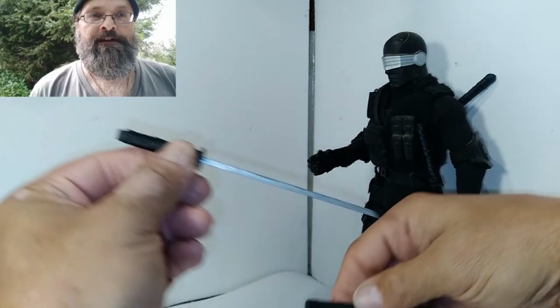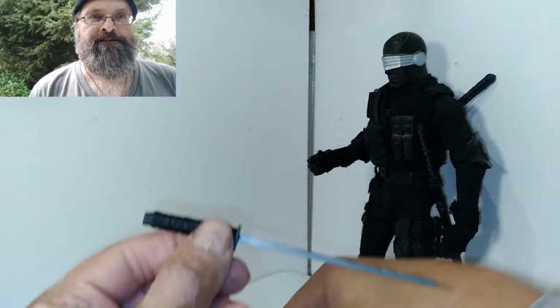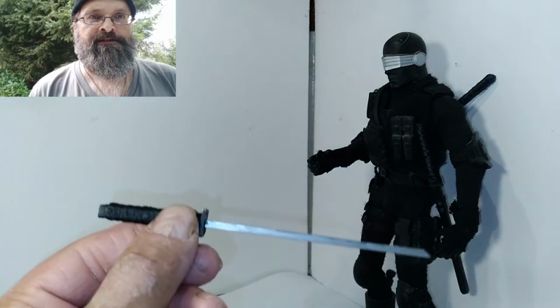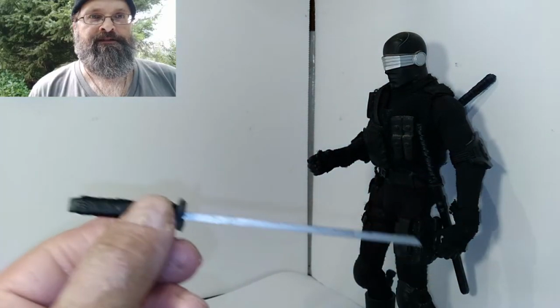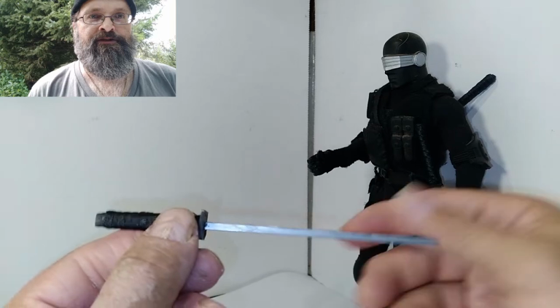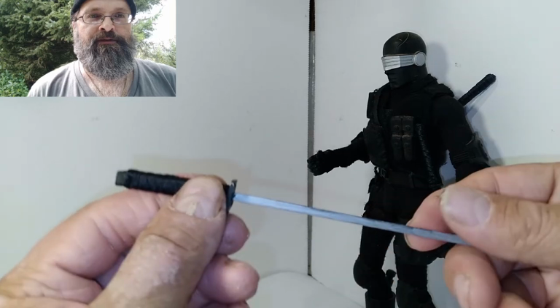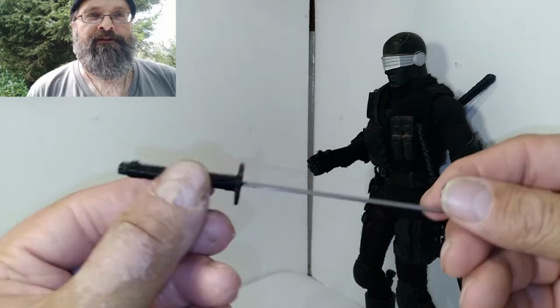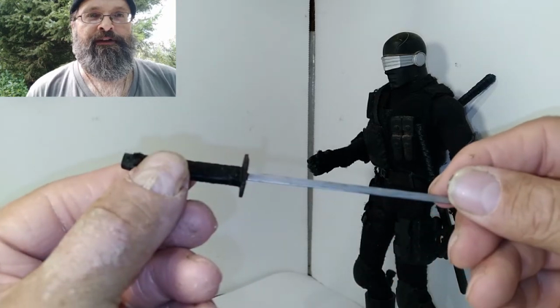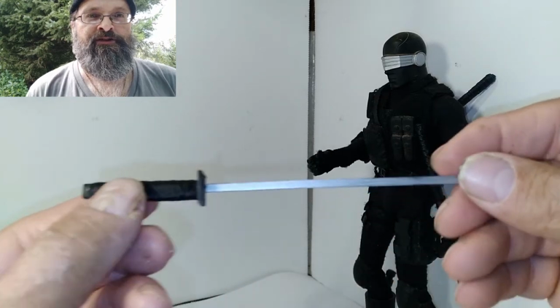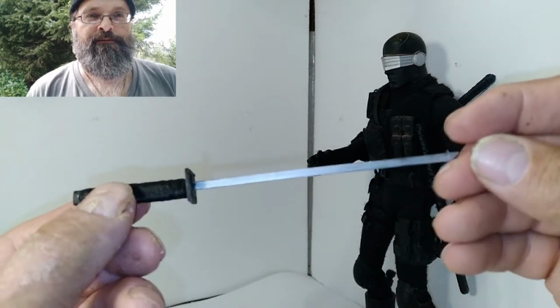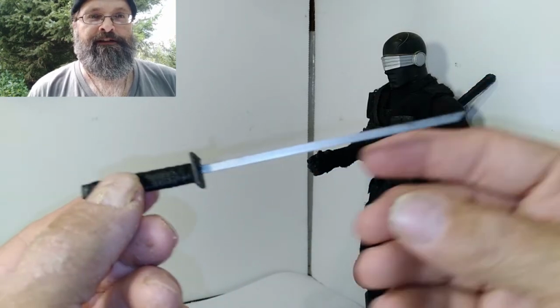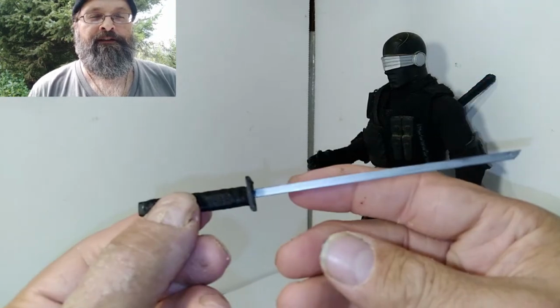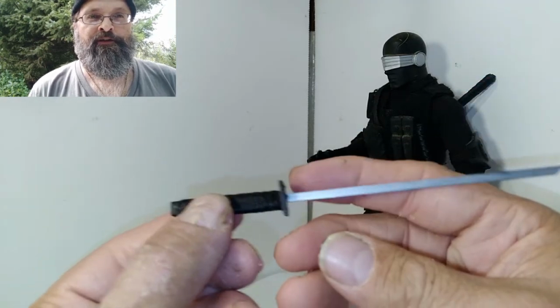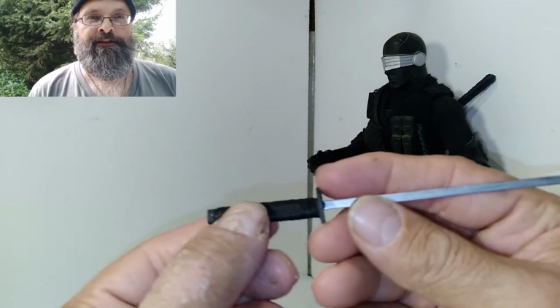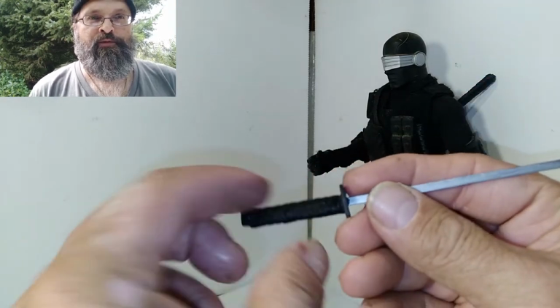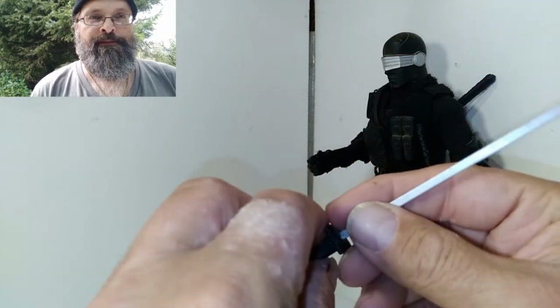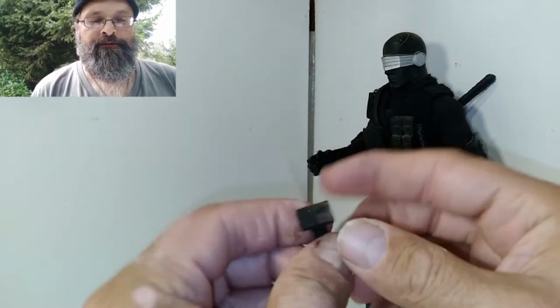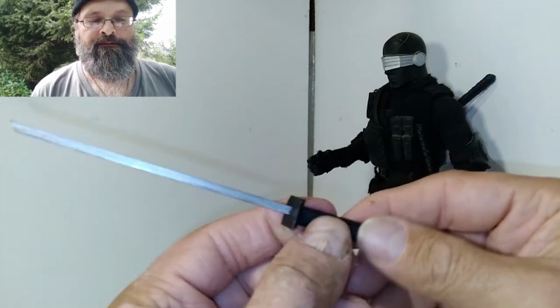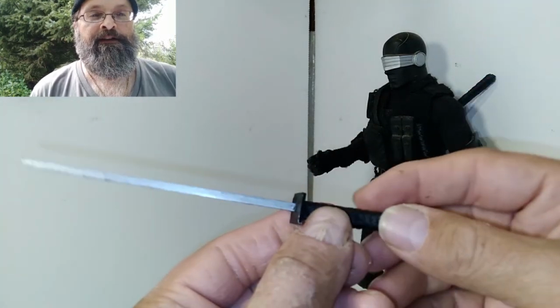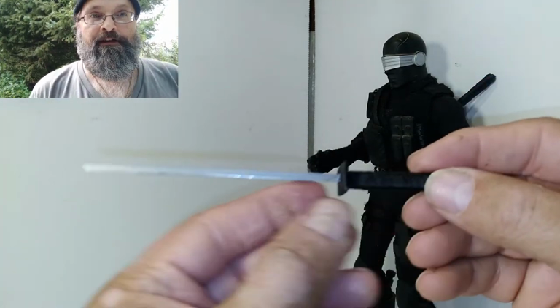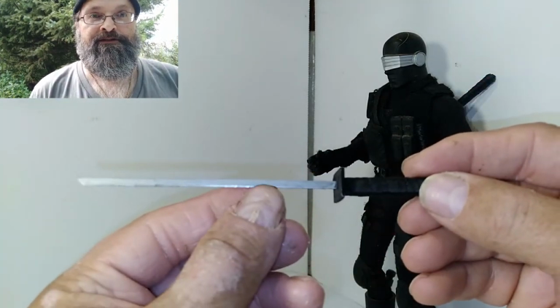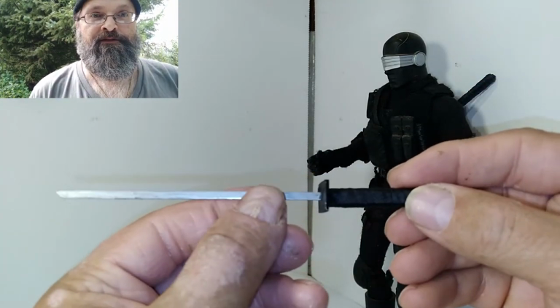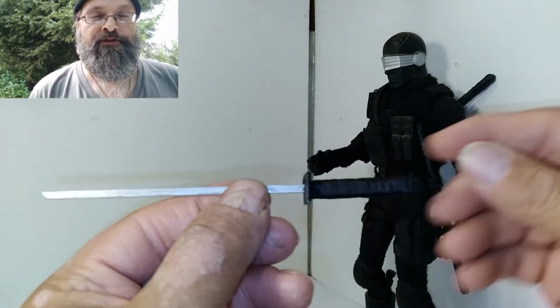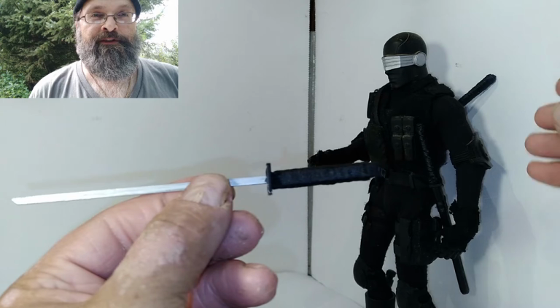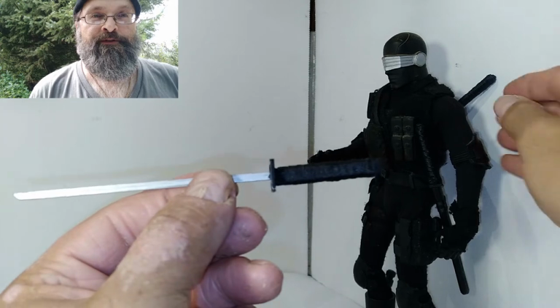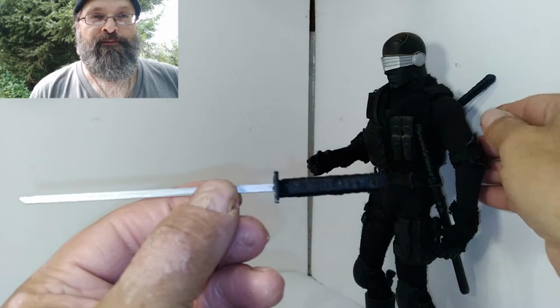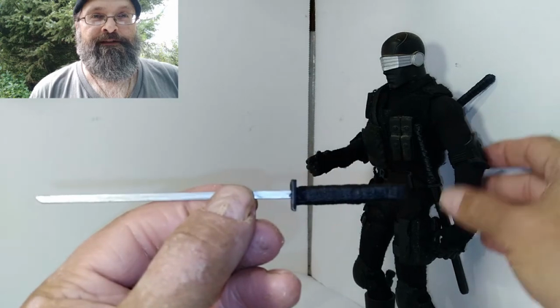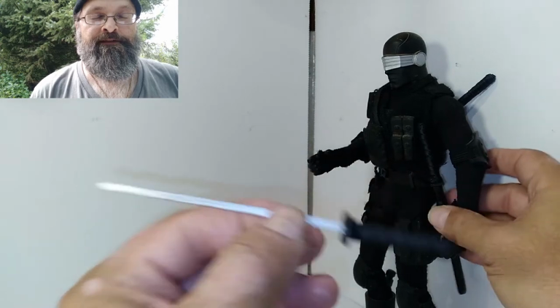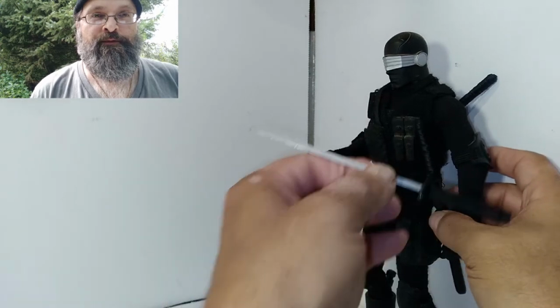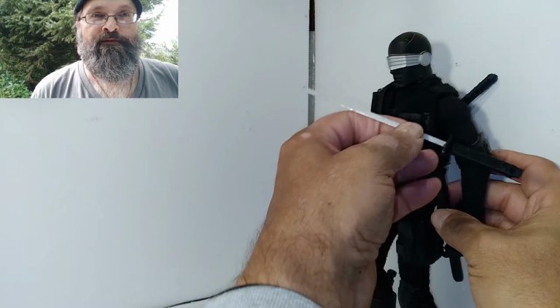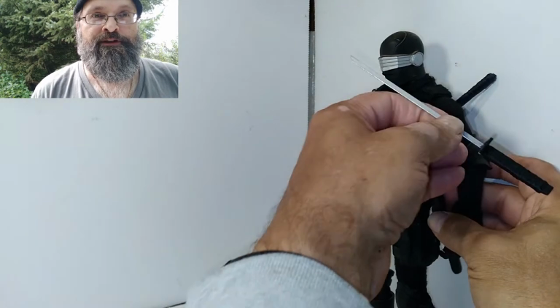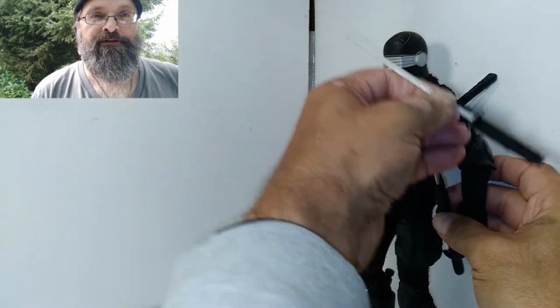Since this is a ninja sword, I didn't create a shiny blade. The blade is a brushed metal. I used a silver sharpie to cover the blade to give it more of a brushed finish.